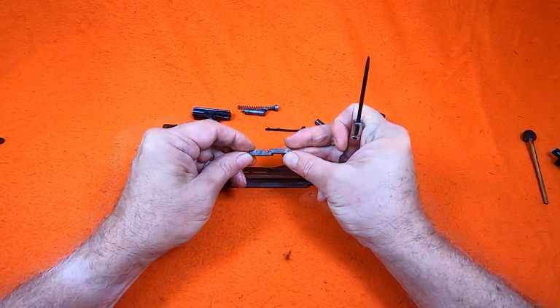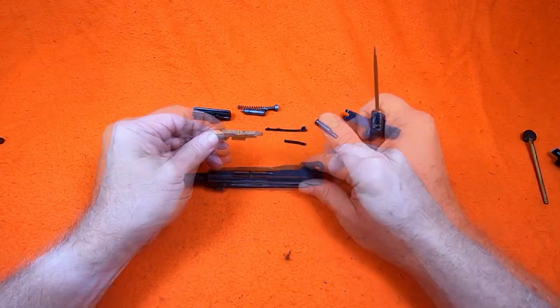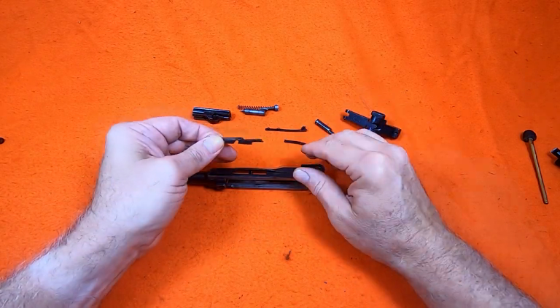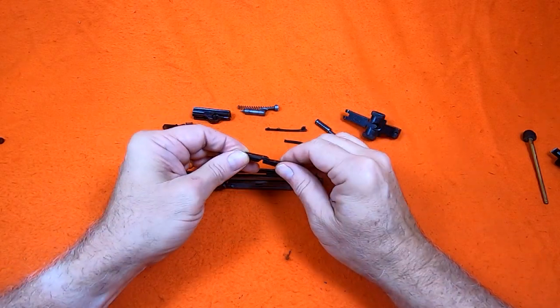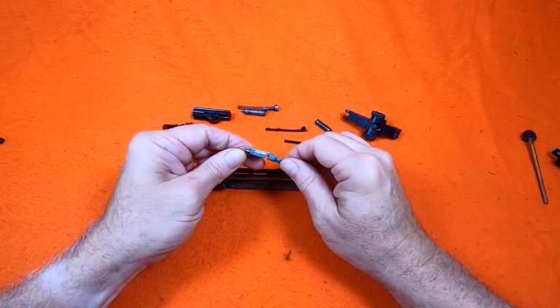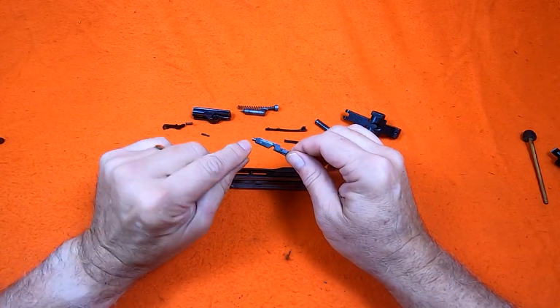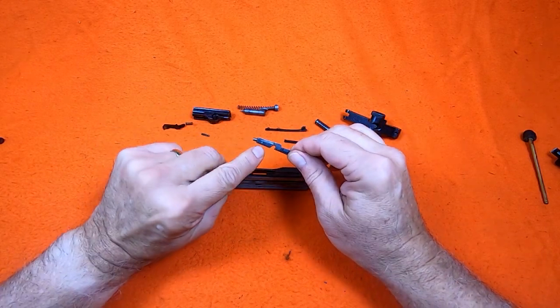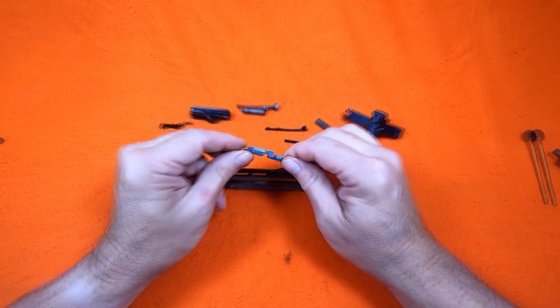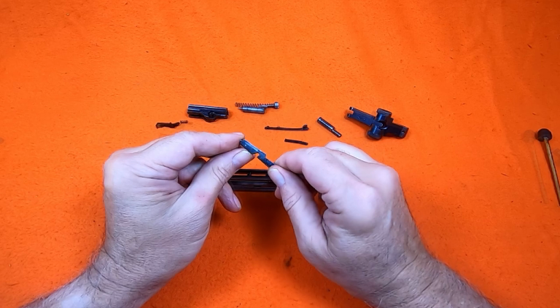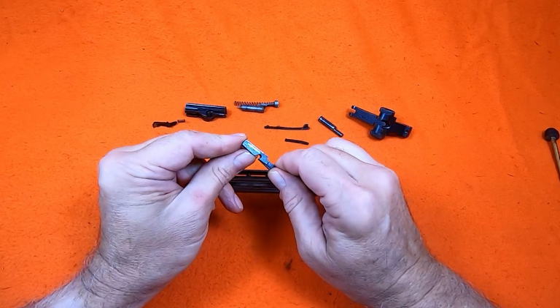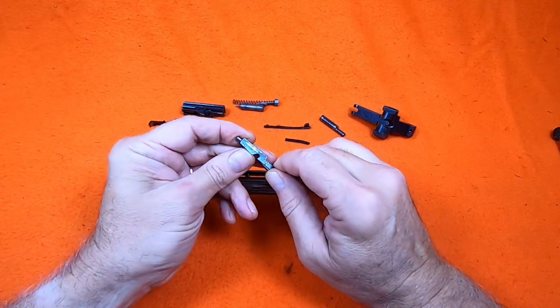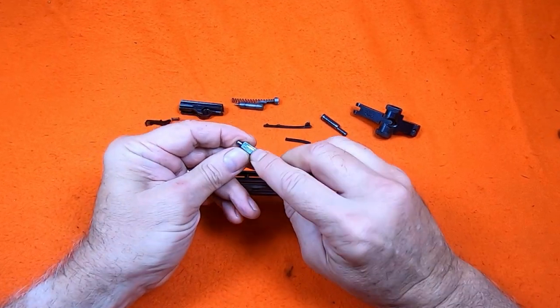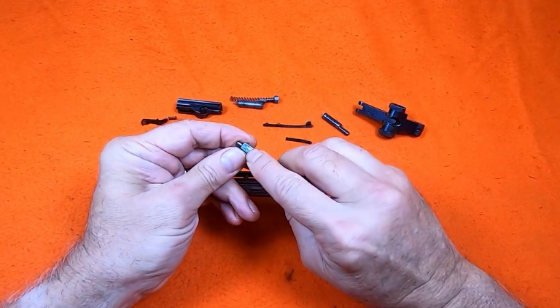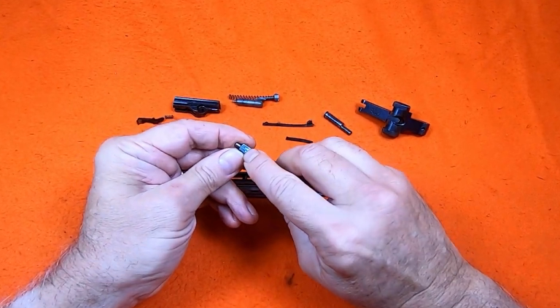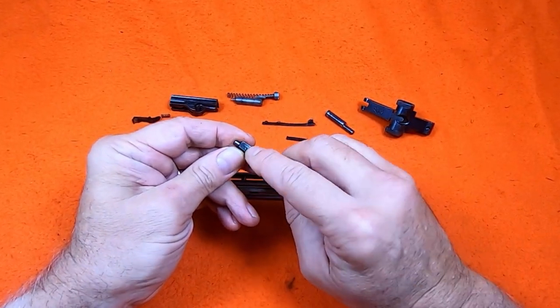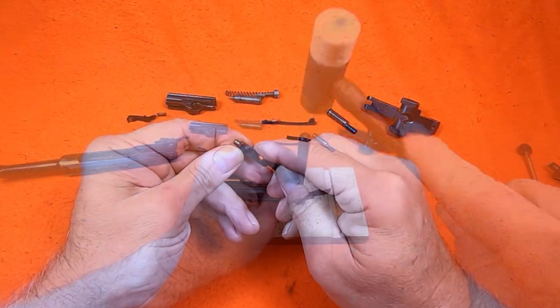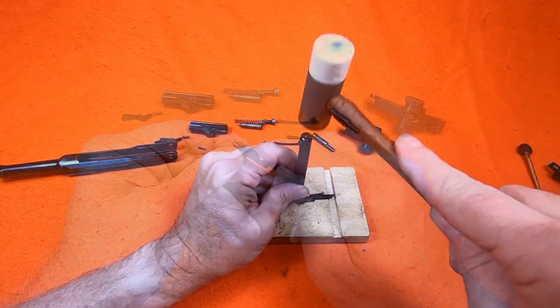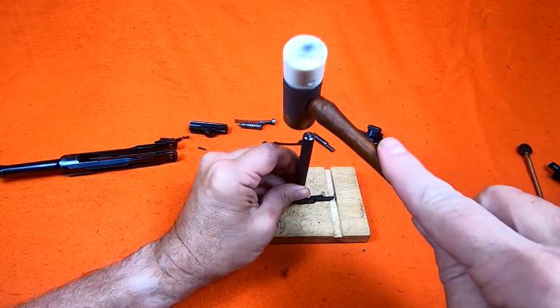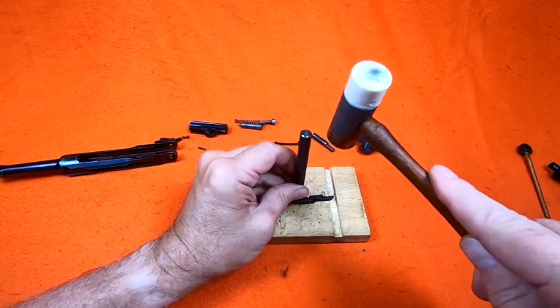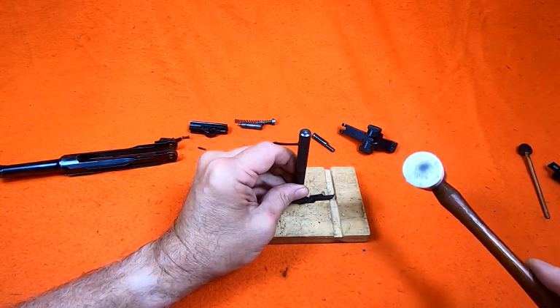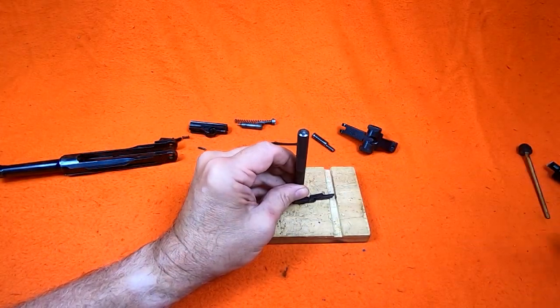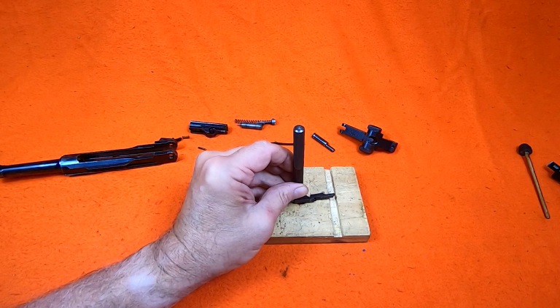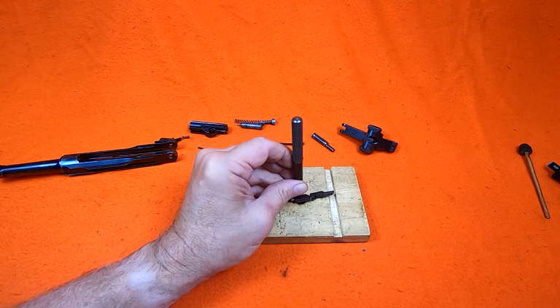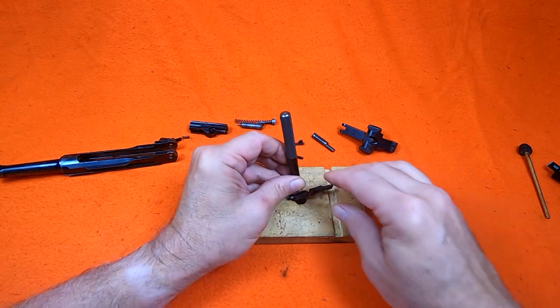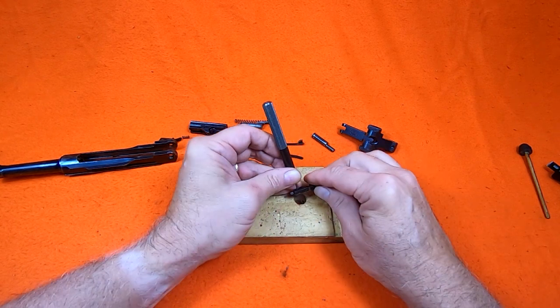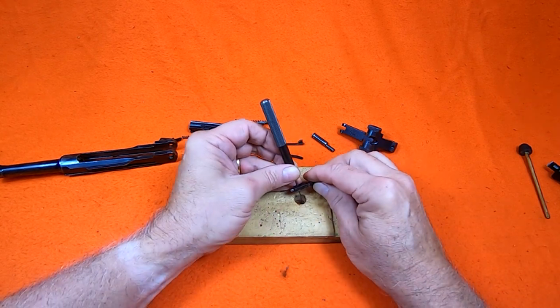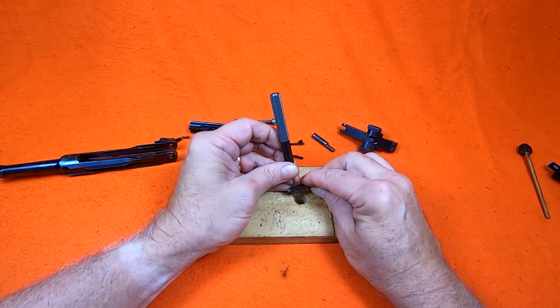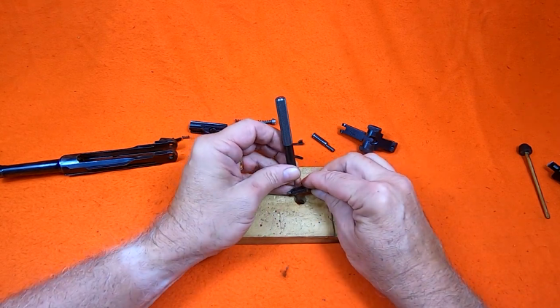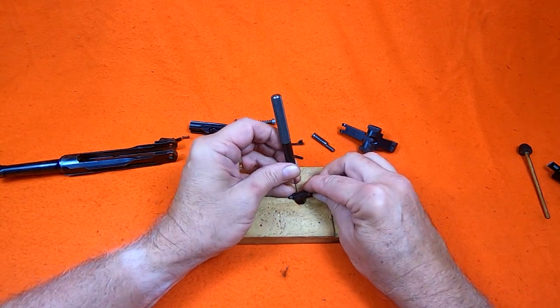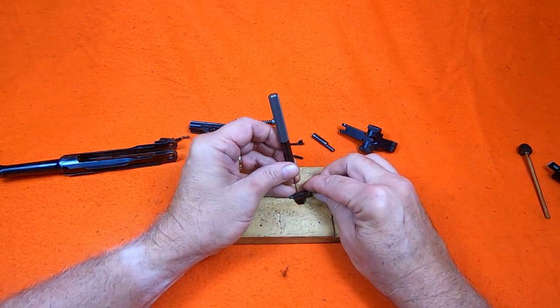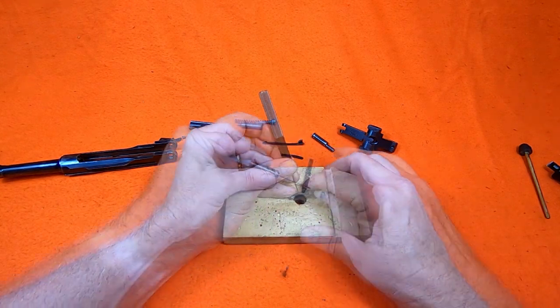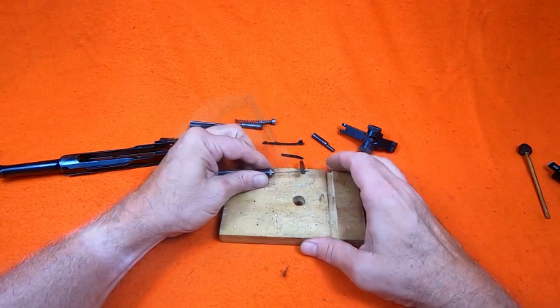The trigger bar contains a spring plunger, which is held in place with a very small pin. I'm very careful to leave that punch in place until I've got my finger over that plunger, otherwise I'd launch it across the room when I pulled the punch out.